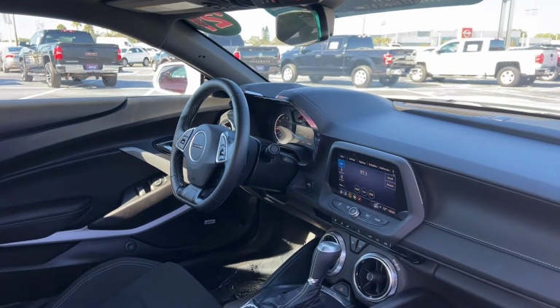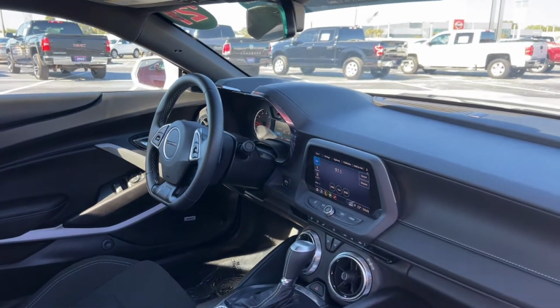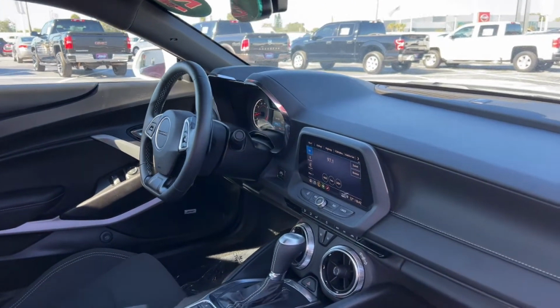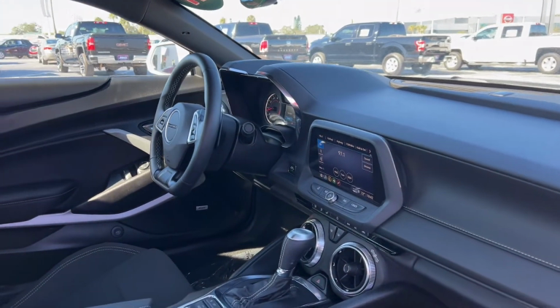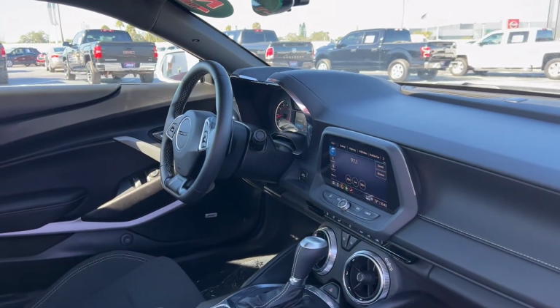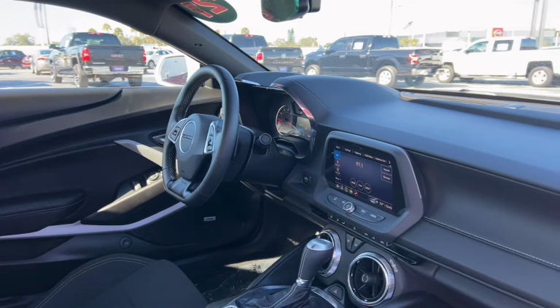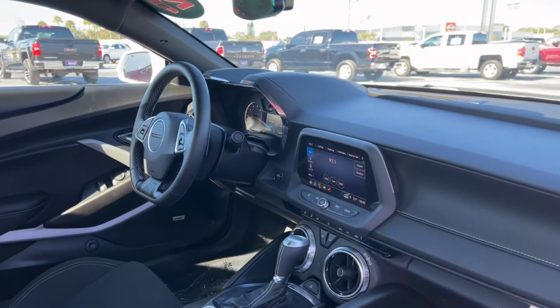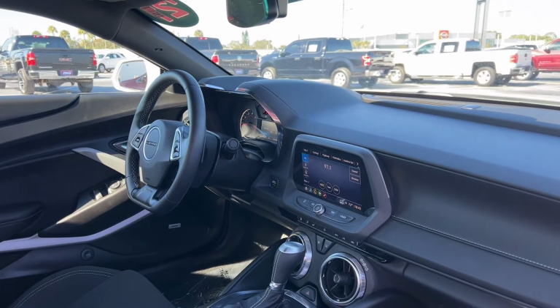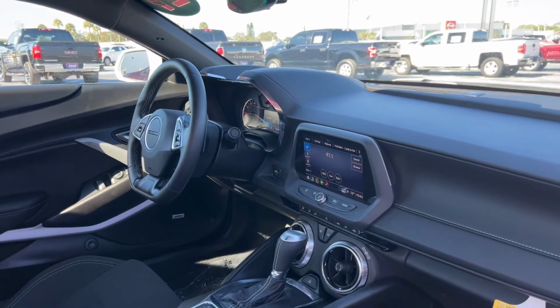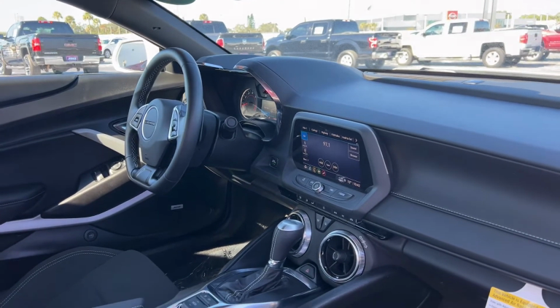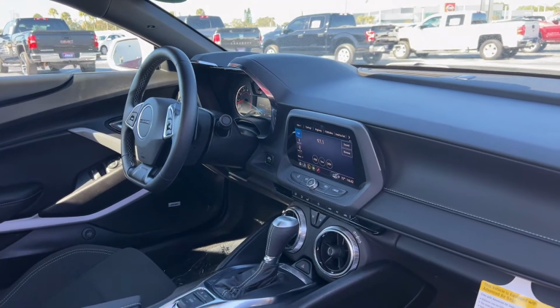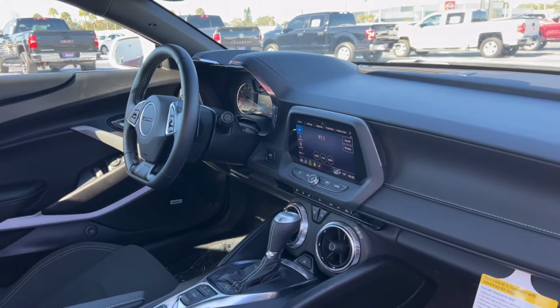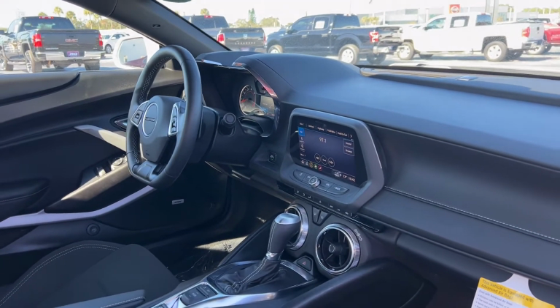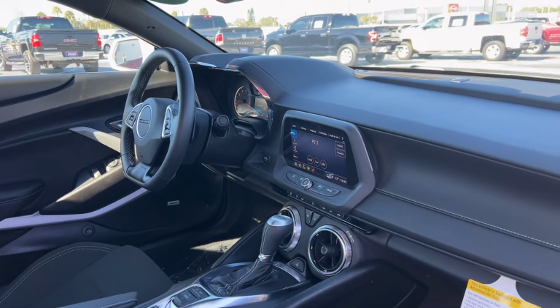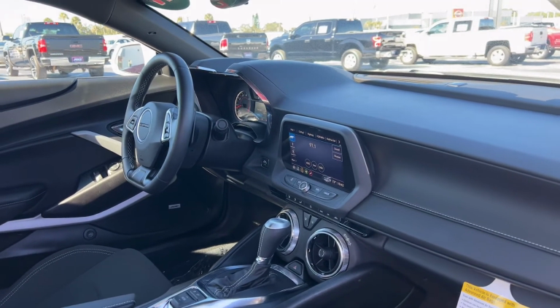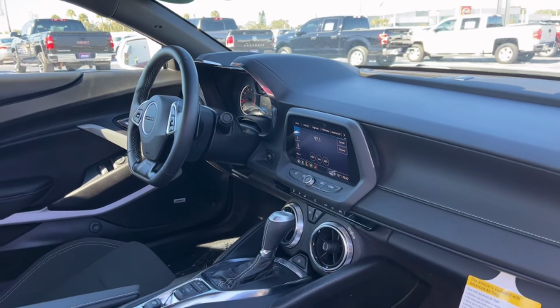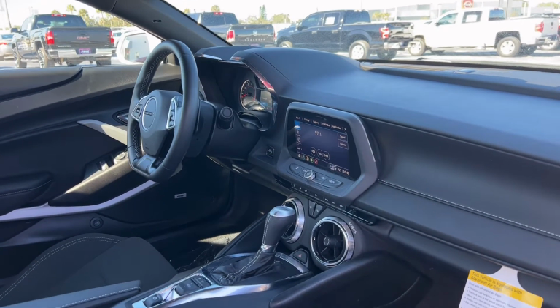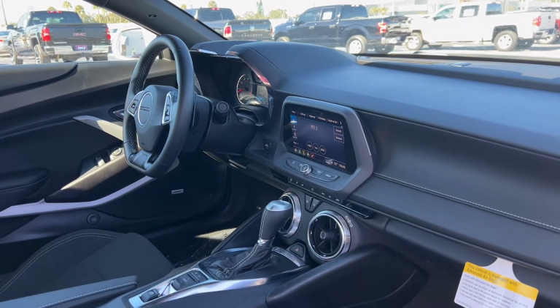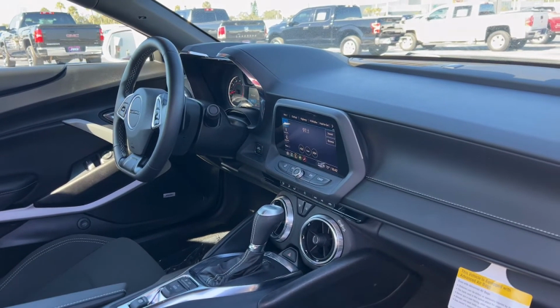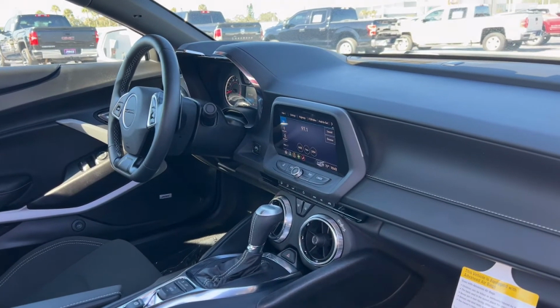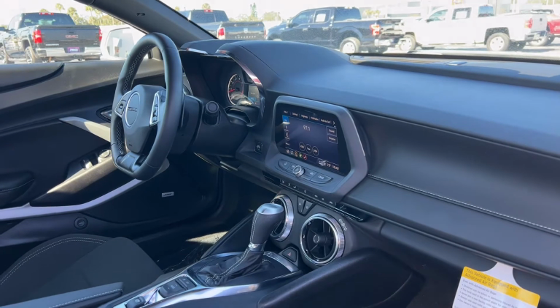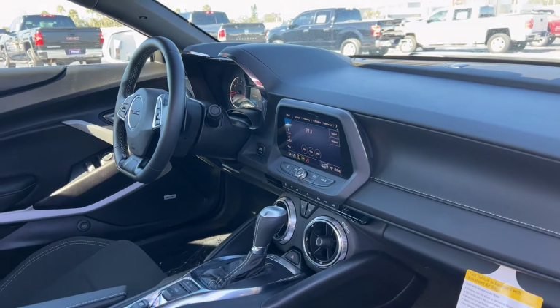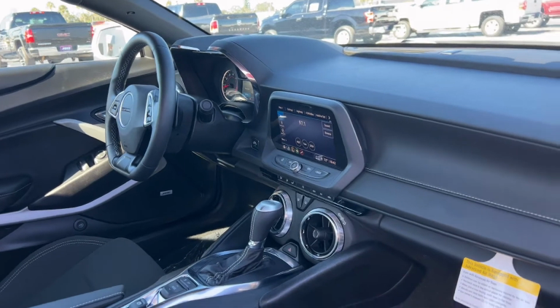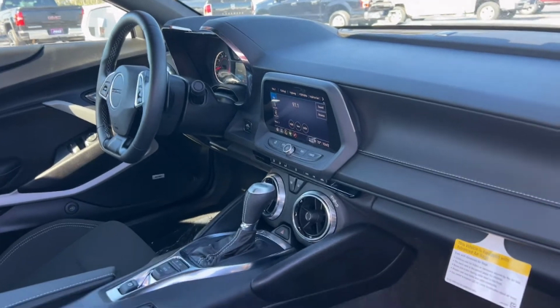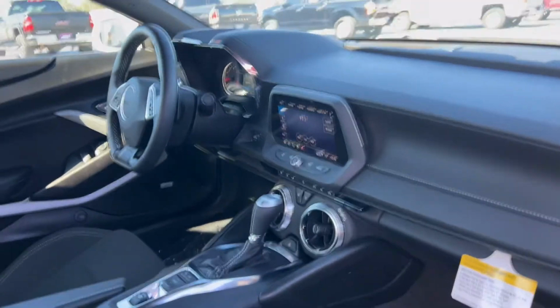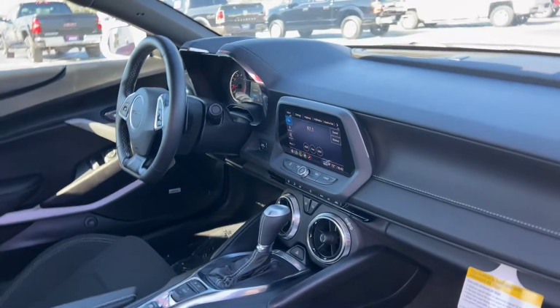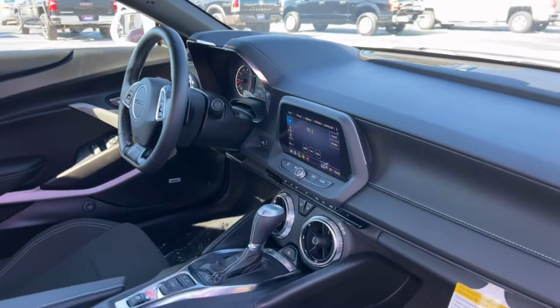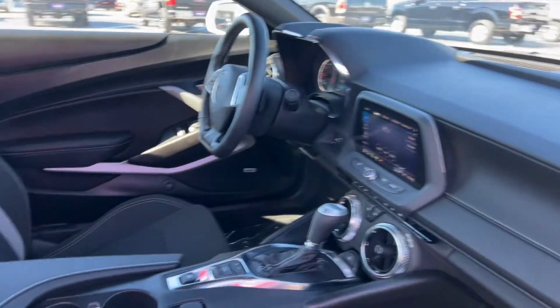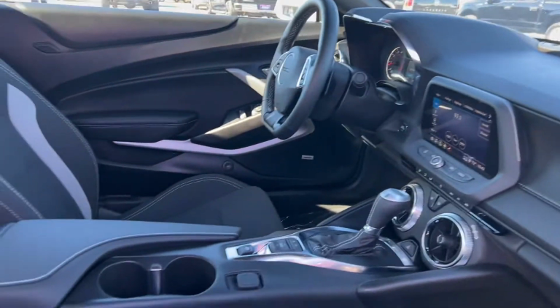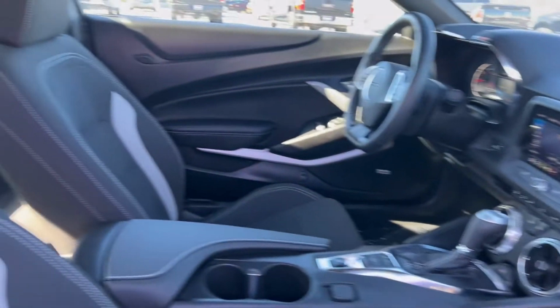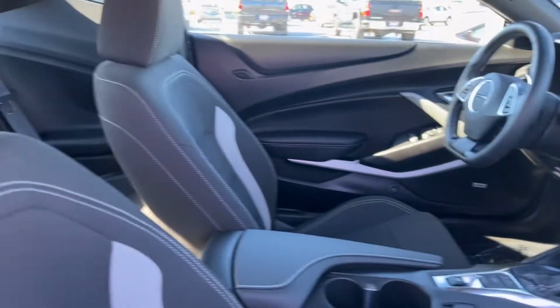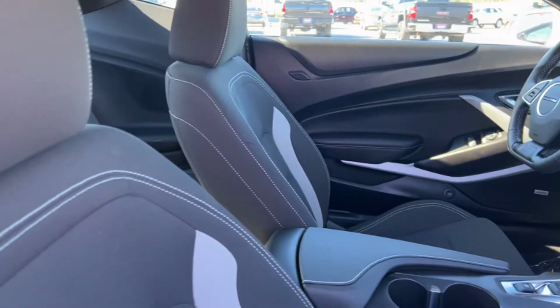It features Bose audio, paddle shifters, Bluetooth for your cell phone, Apple CarPlay, Android Auto, traction control, automatic transmission, remote start, Lone Star, and USB for your phone.